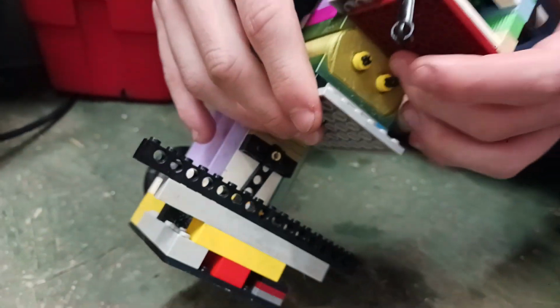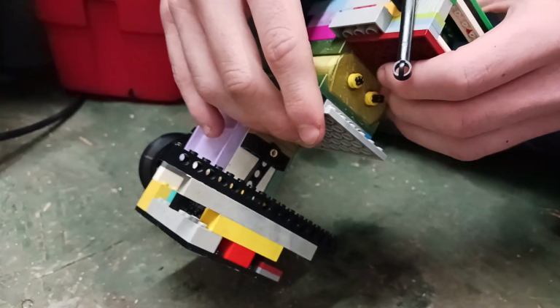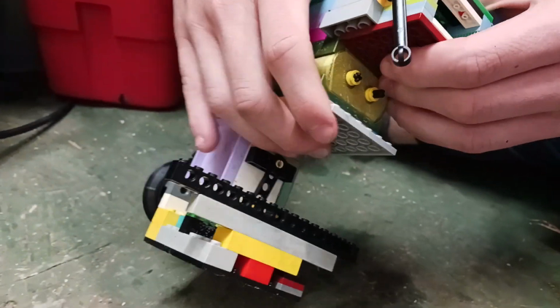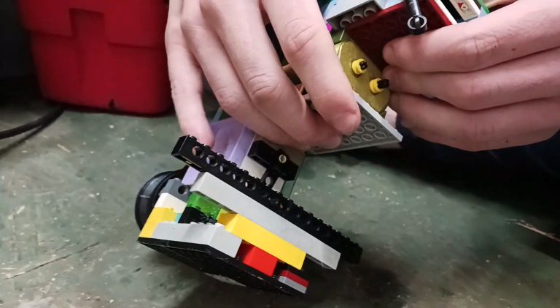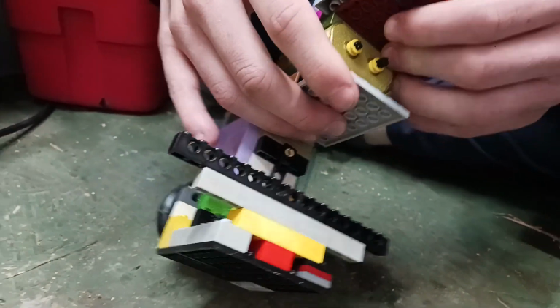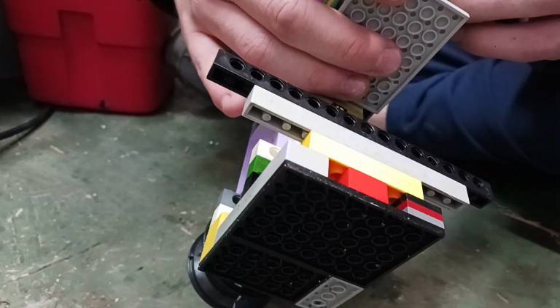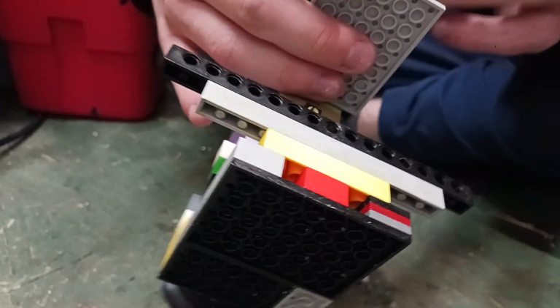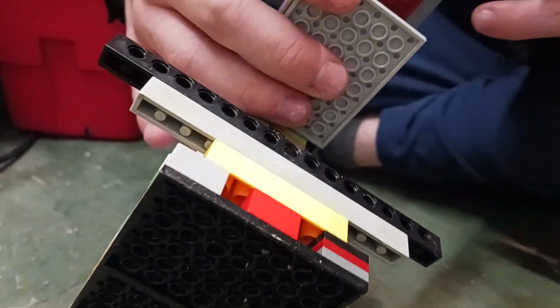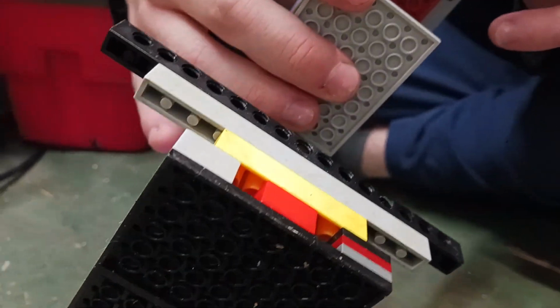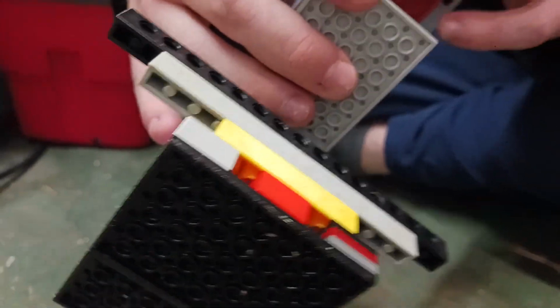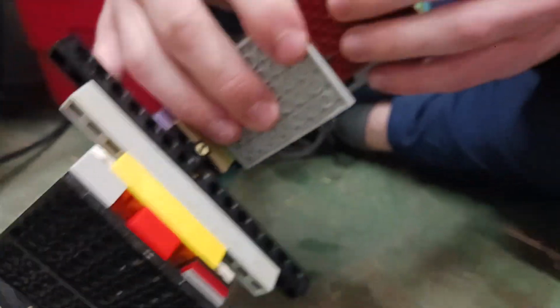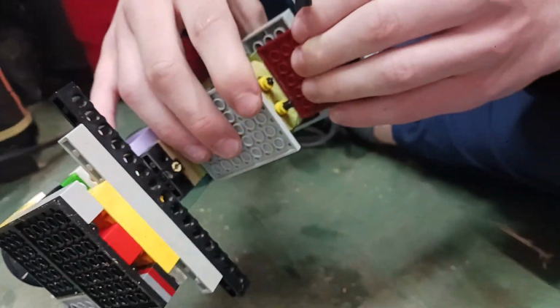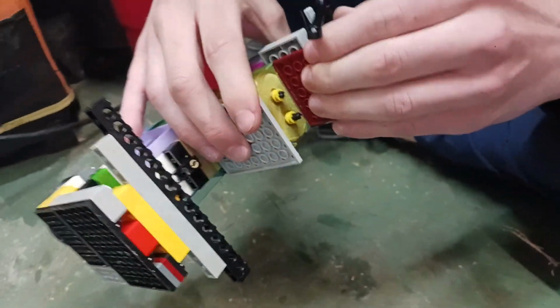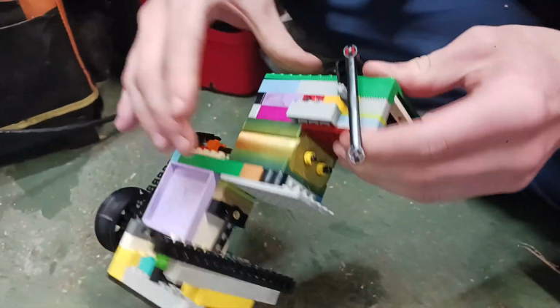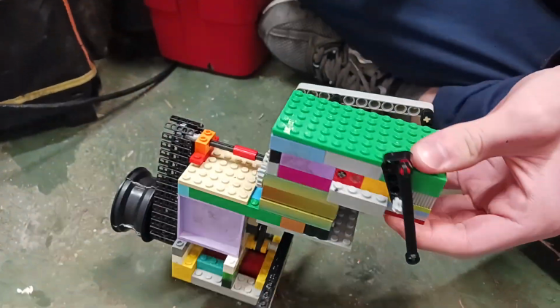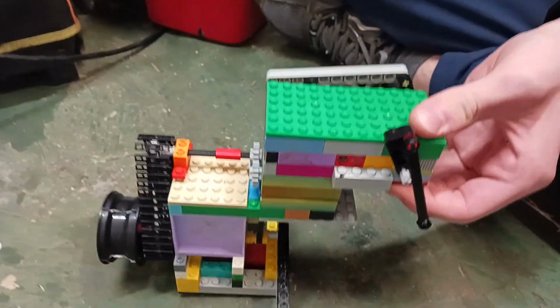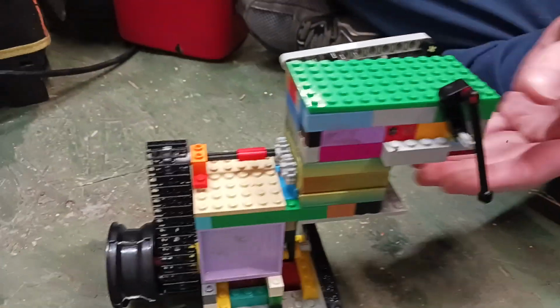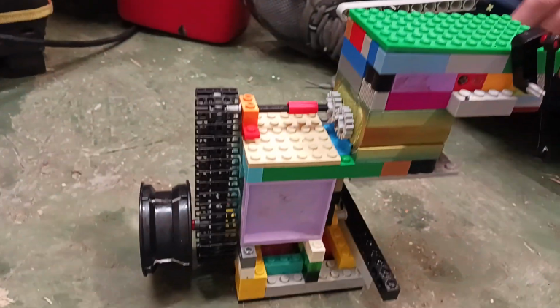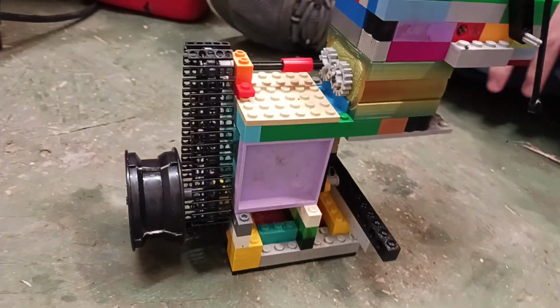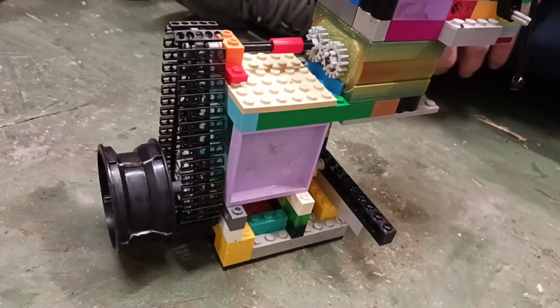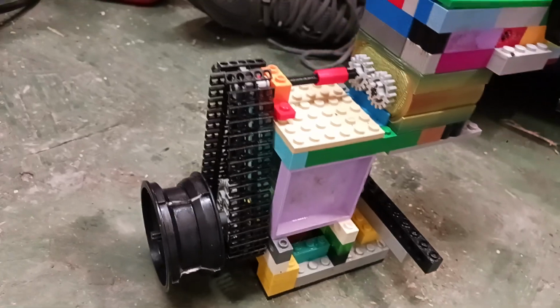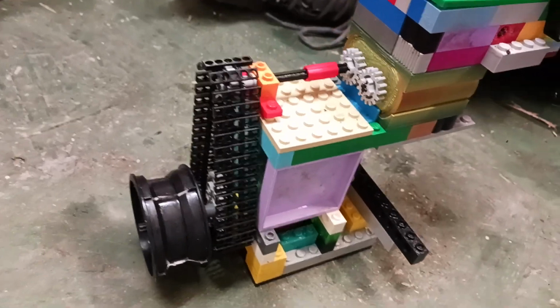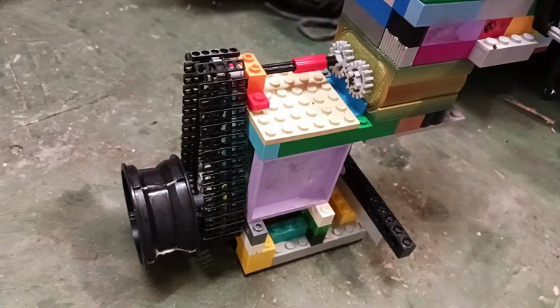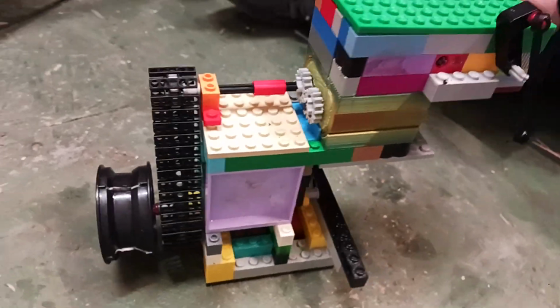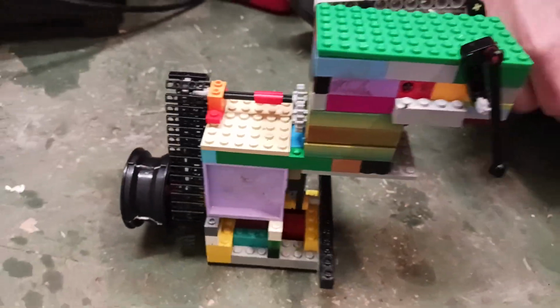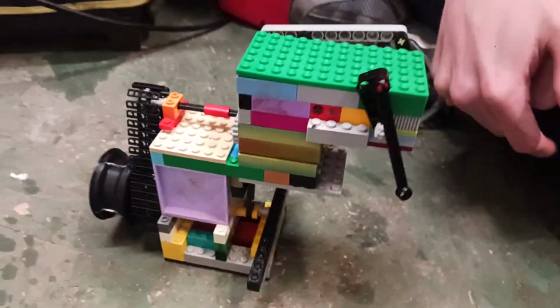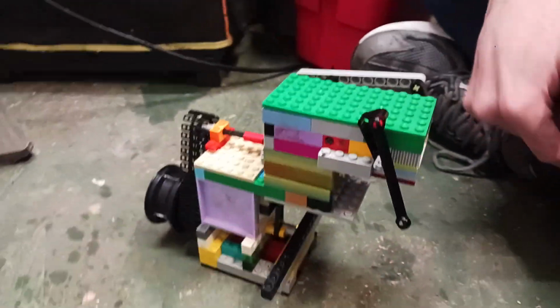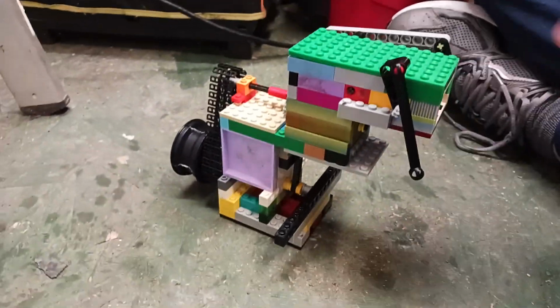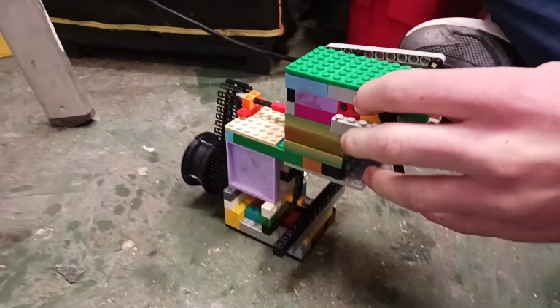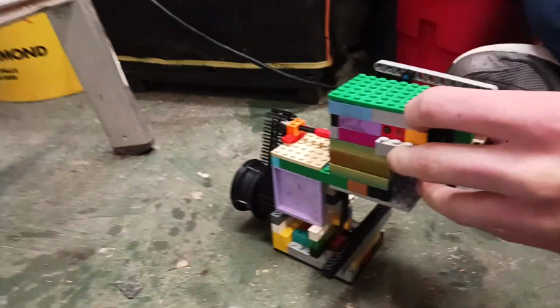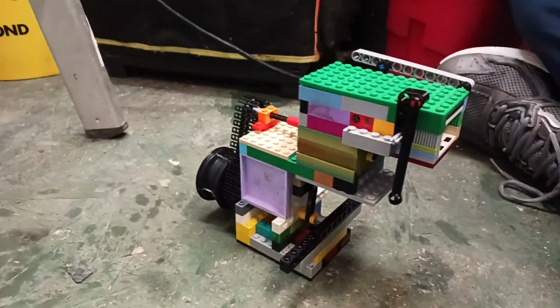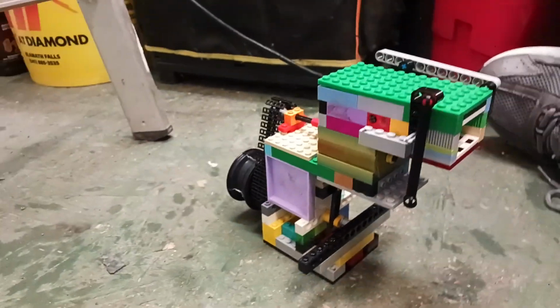This guy's been sitting in a deep freezer for like three days now, so it's a cold start. Oh really? Cold start — just took it out. All right, let's fire it up, let's see how it does.